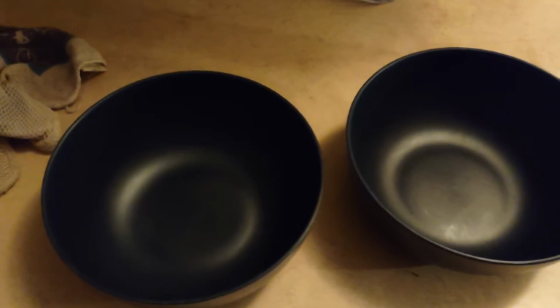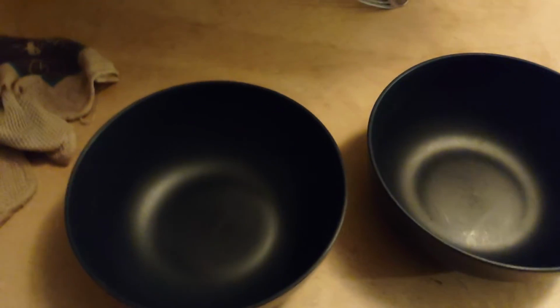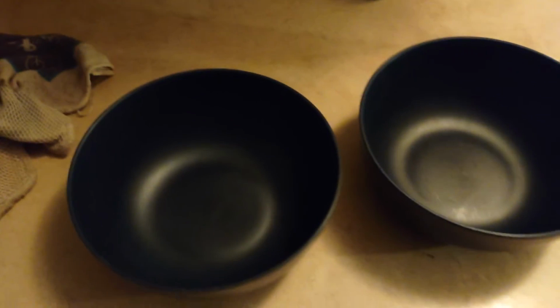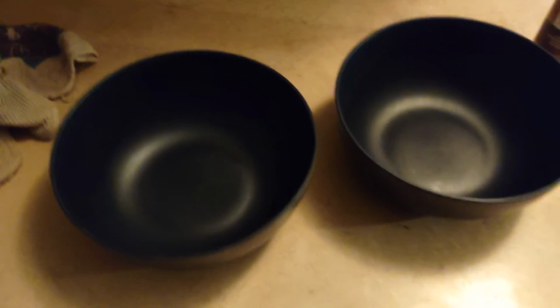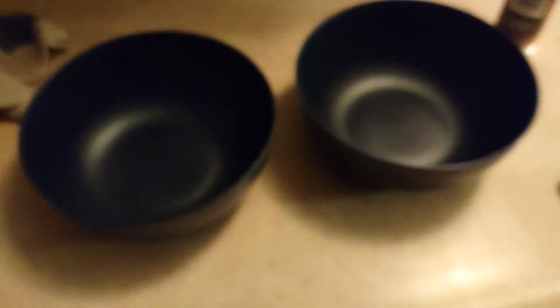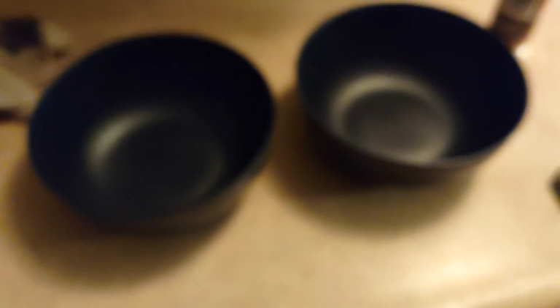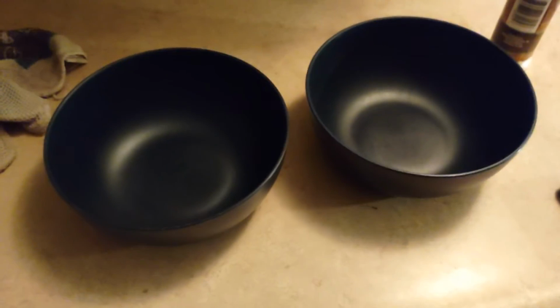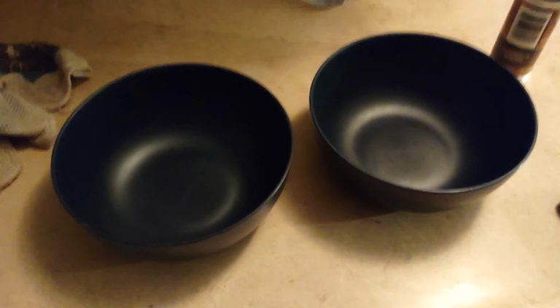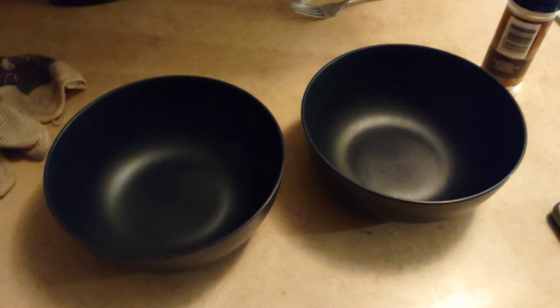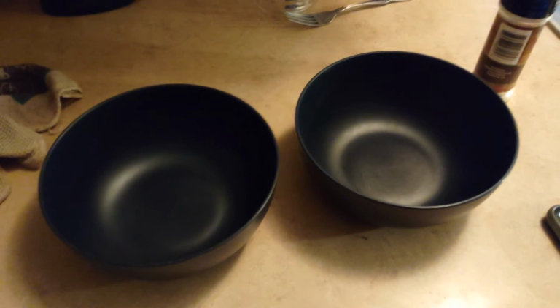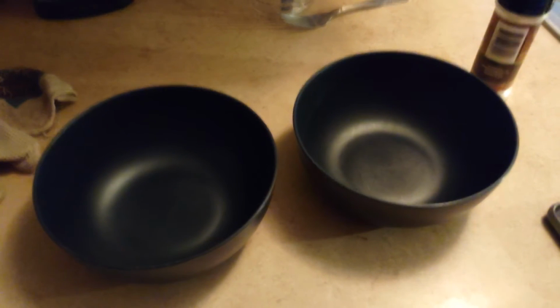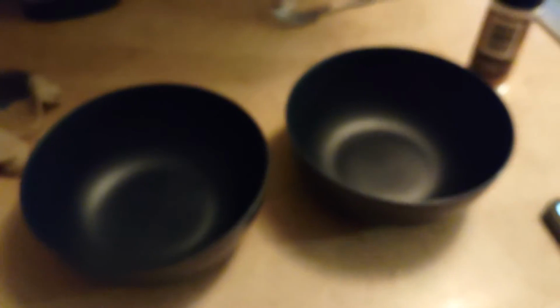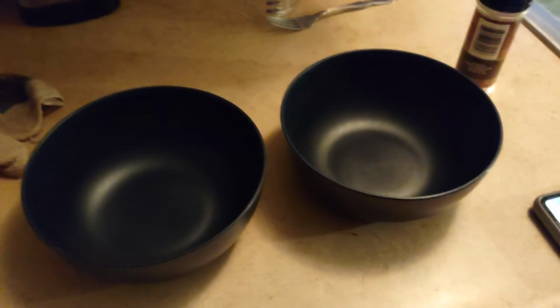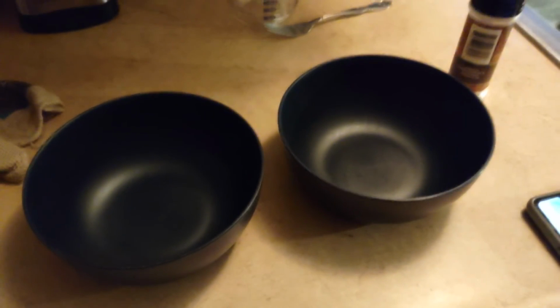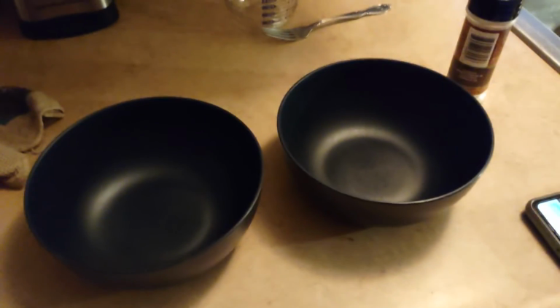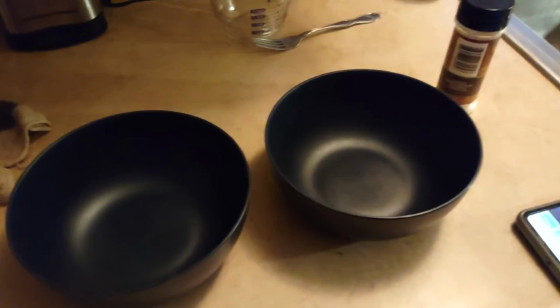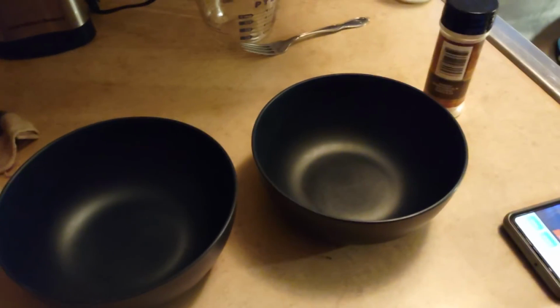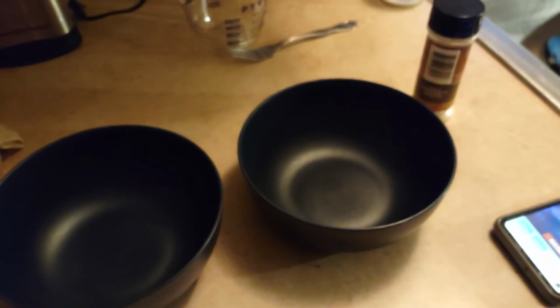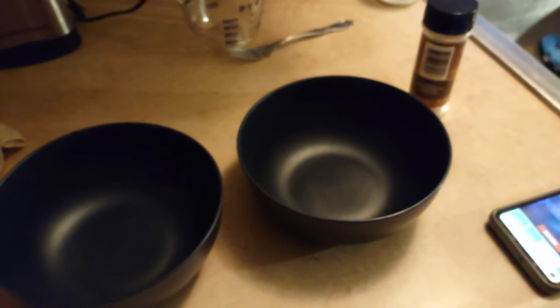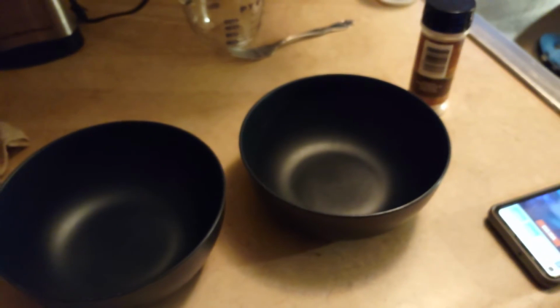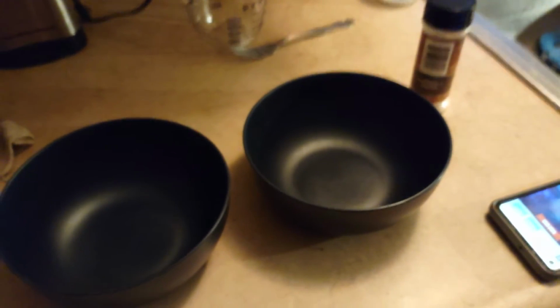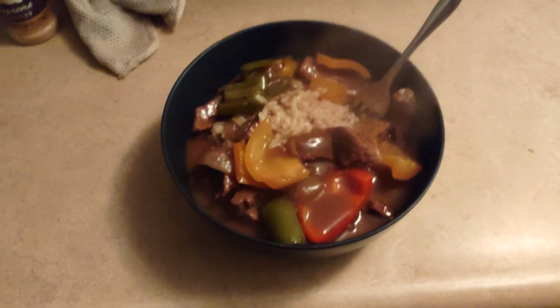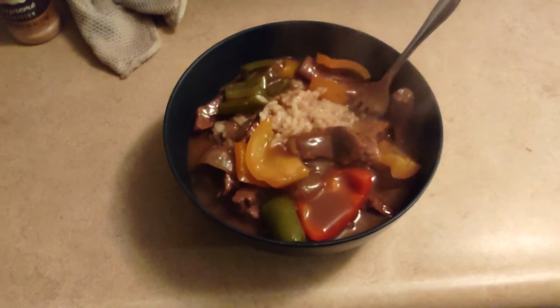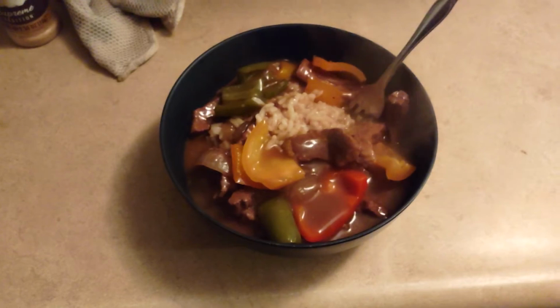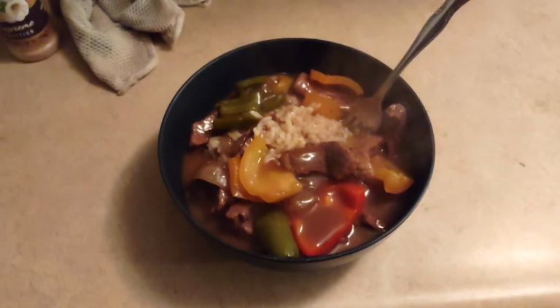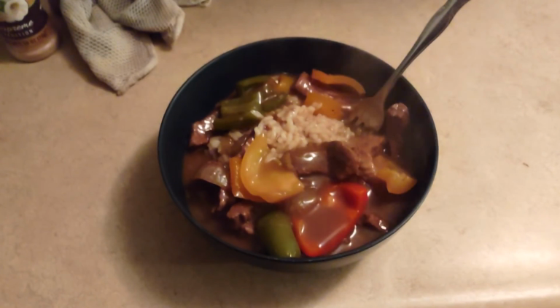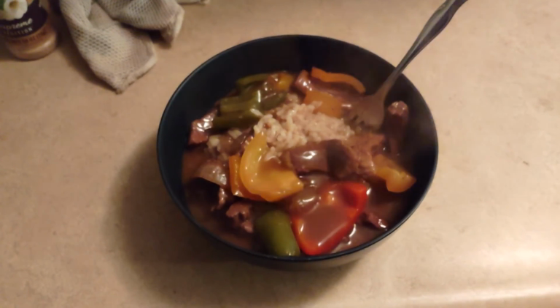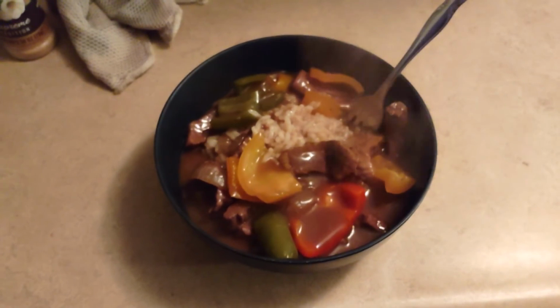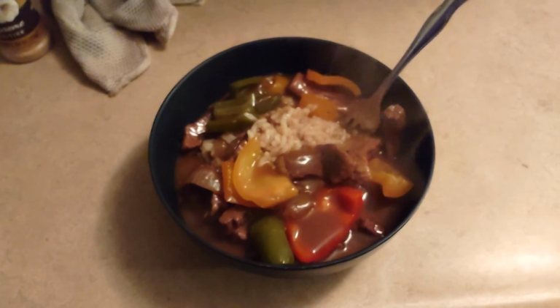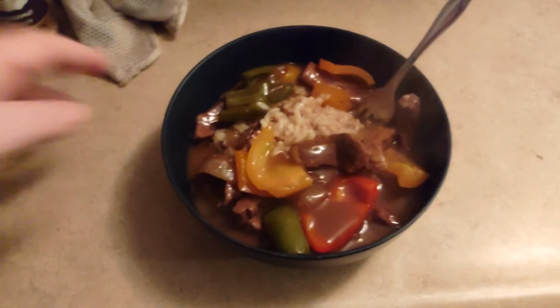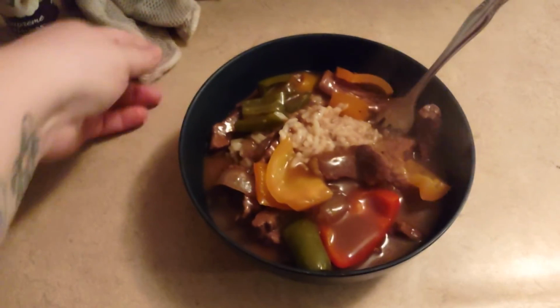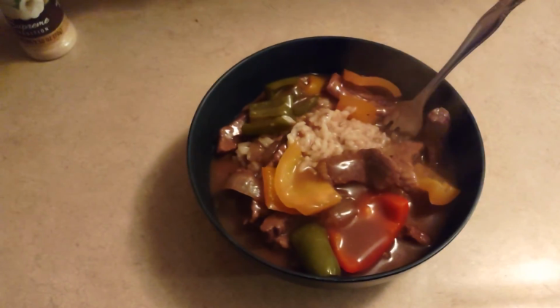Hope y'all are having a happy Thanksgiving. What was on your menu? Let me know in the comments. And there it is — pepper steak for Thanksgiving dinner.